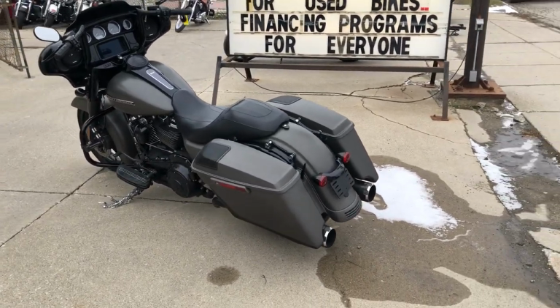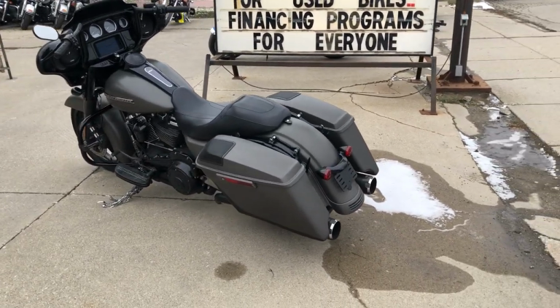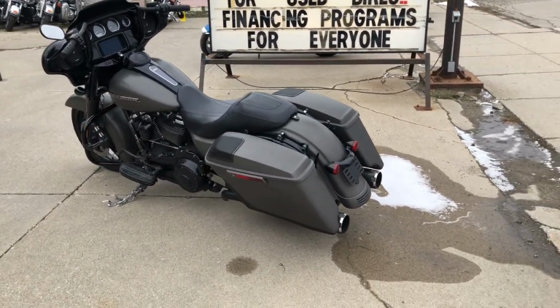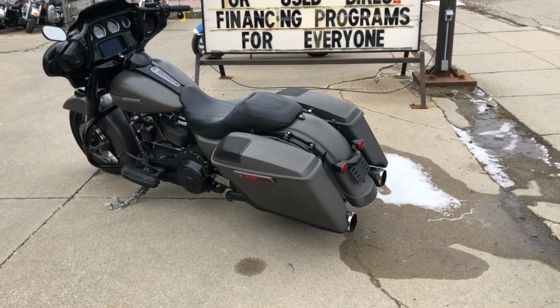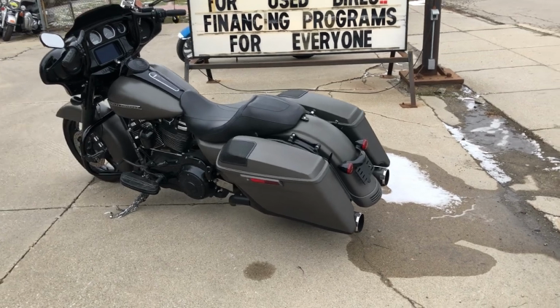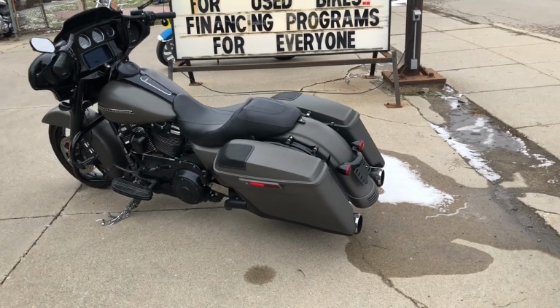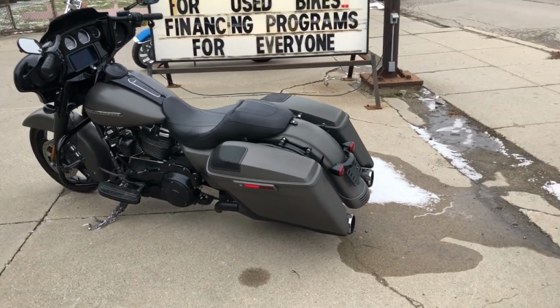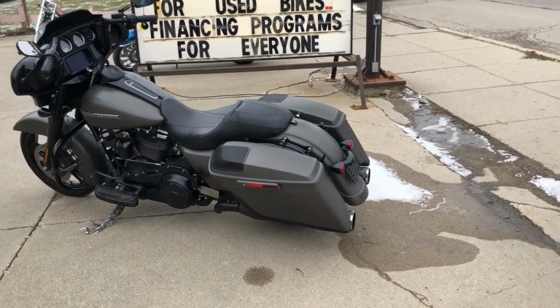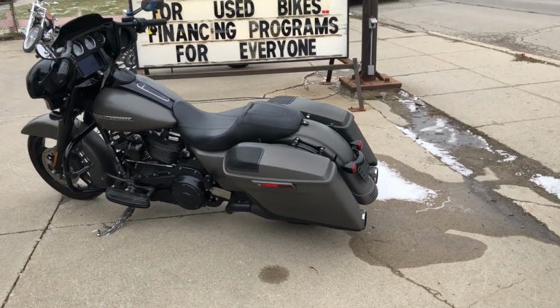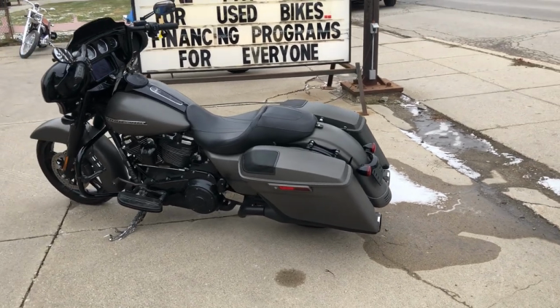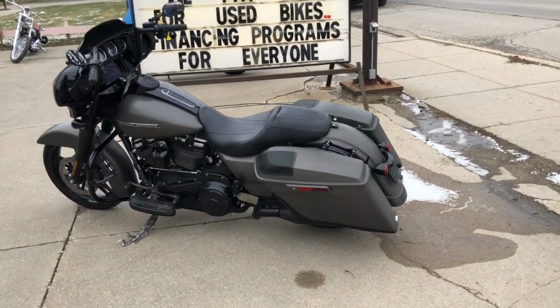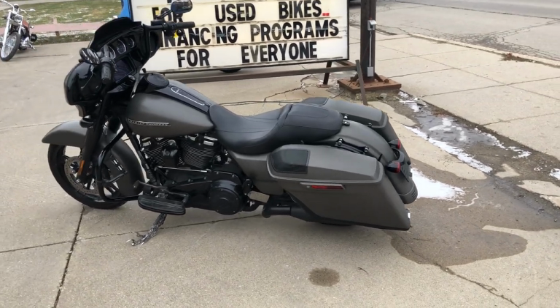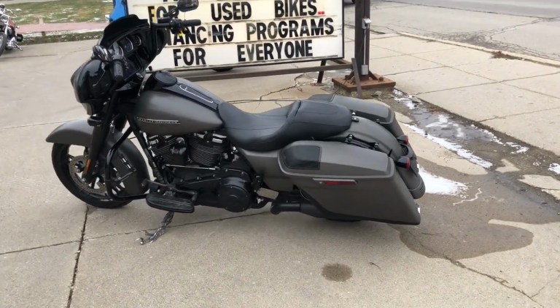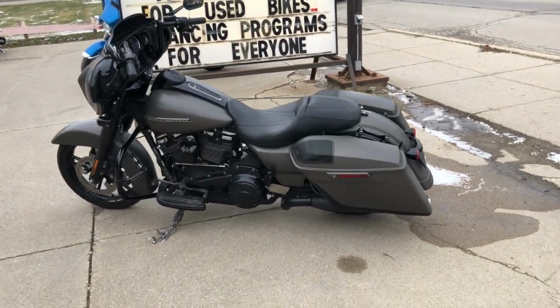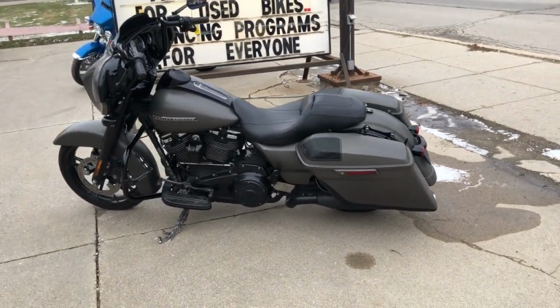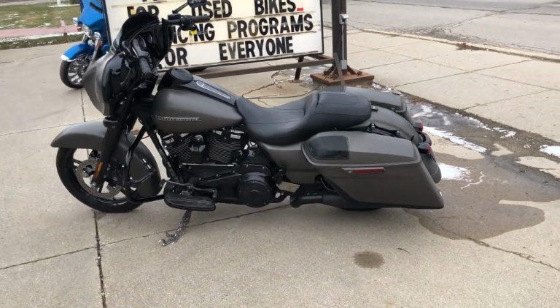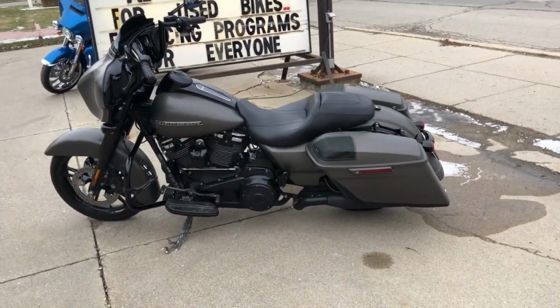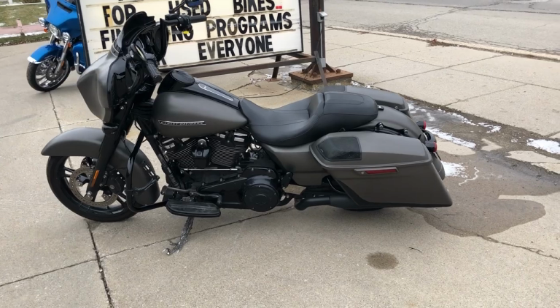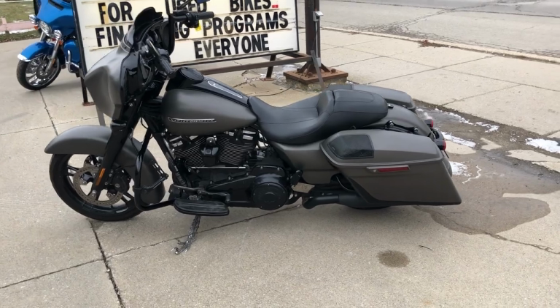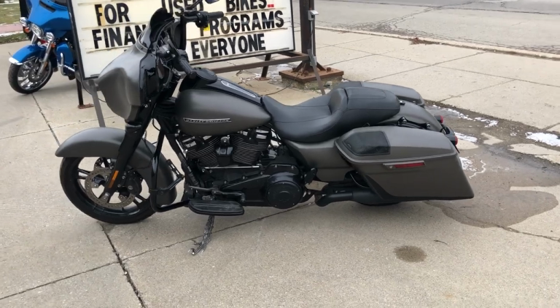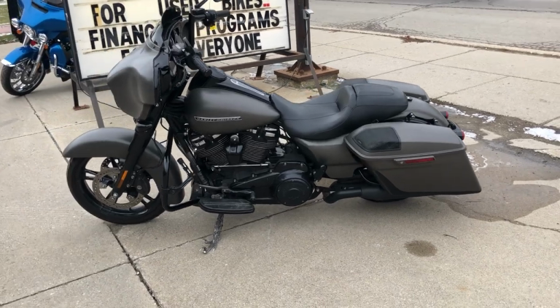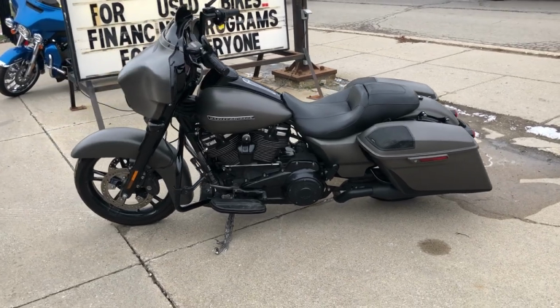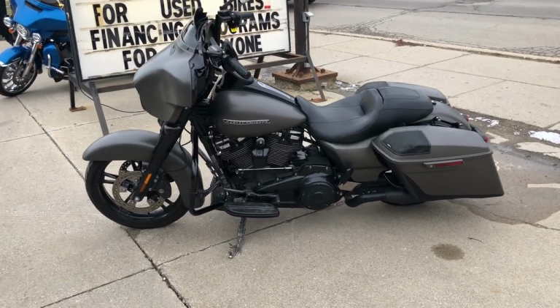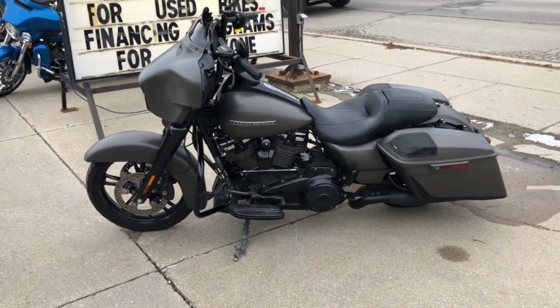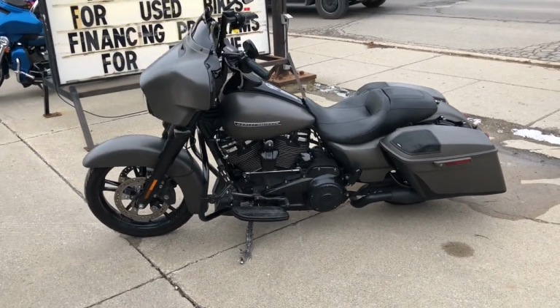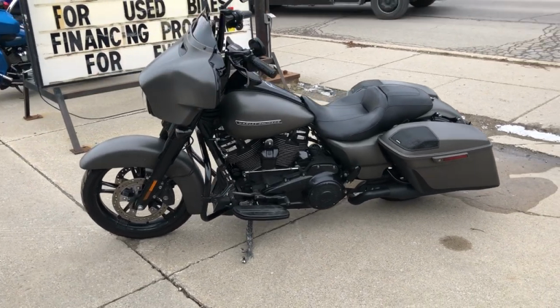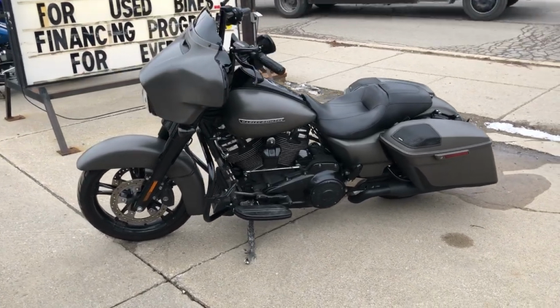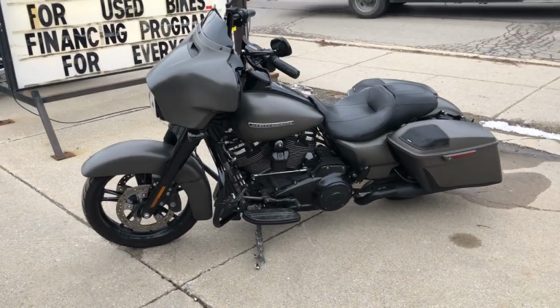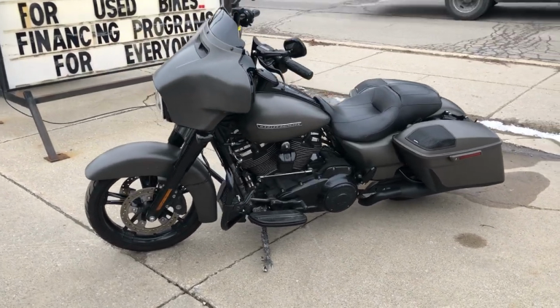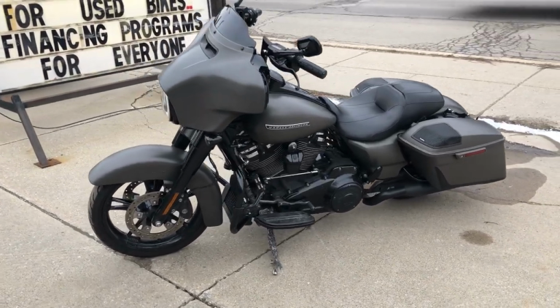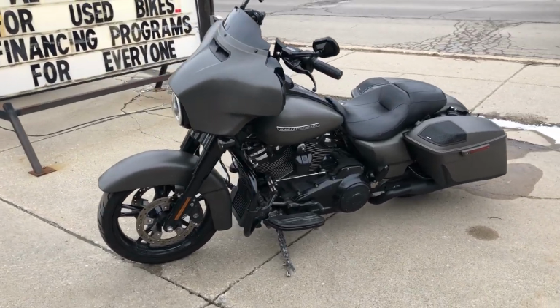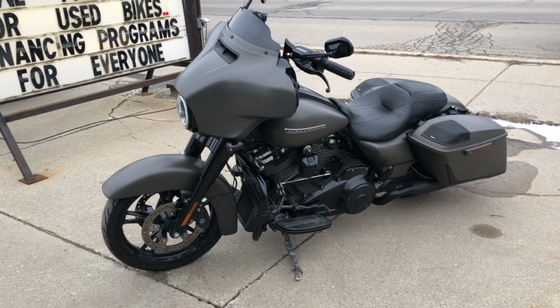The Milwaukee 8 motor runs strong. Everything works. This one needs nothing — it's just been serviced at the dealership. Inspected, all fluids changed, certified, and includes a warranty.